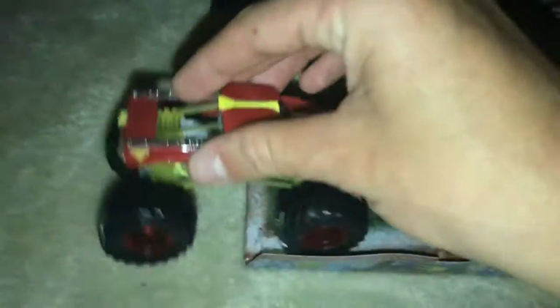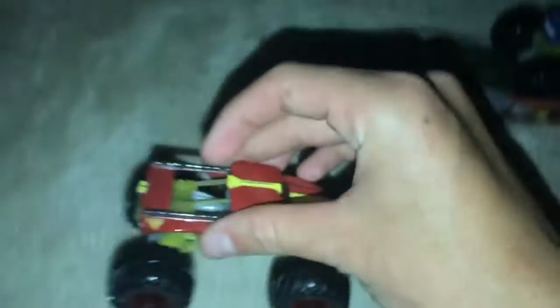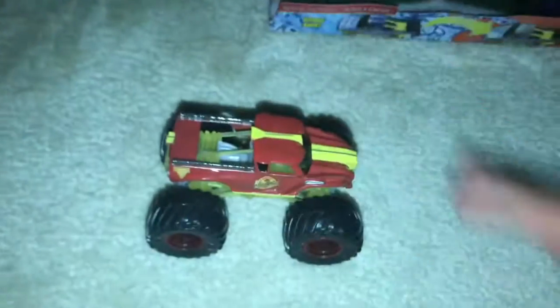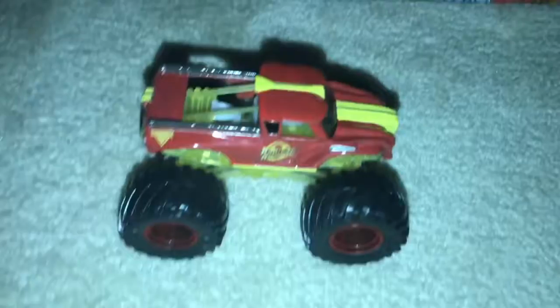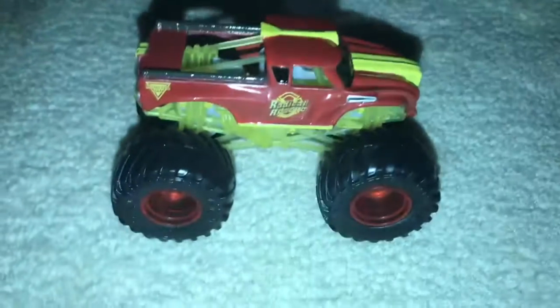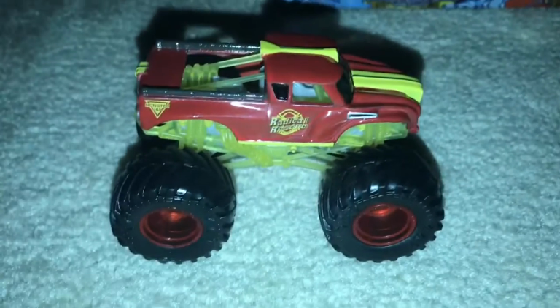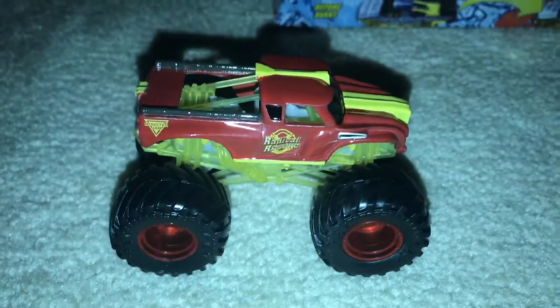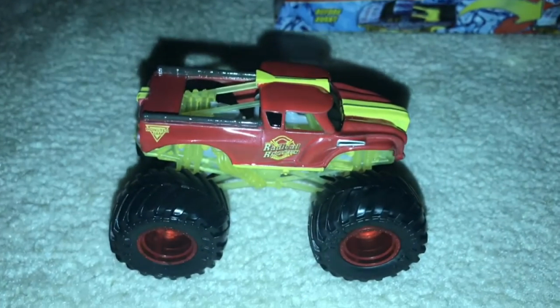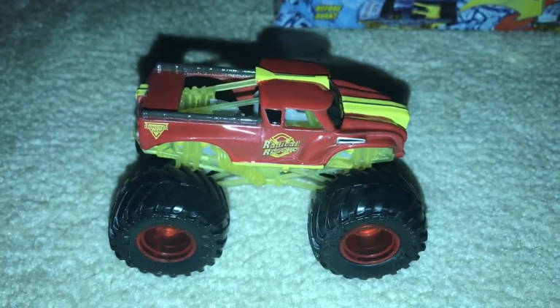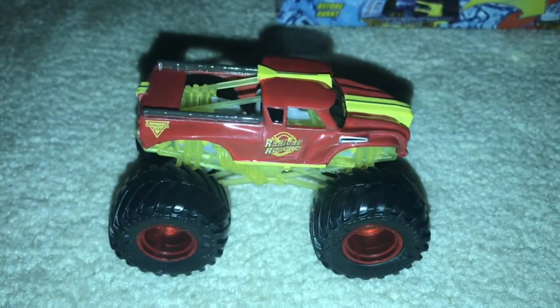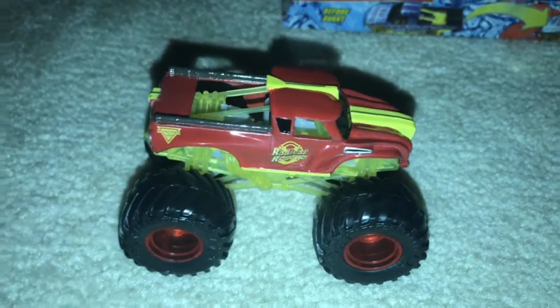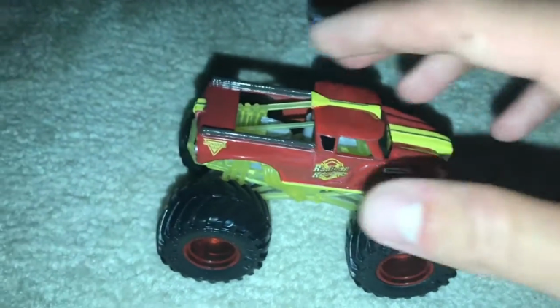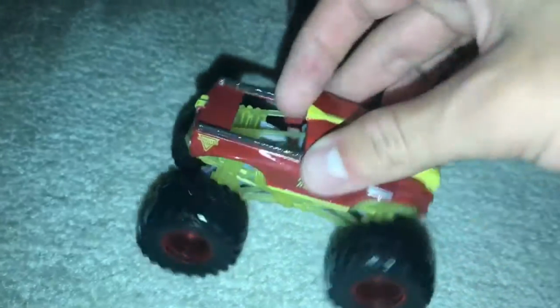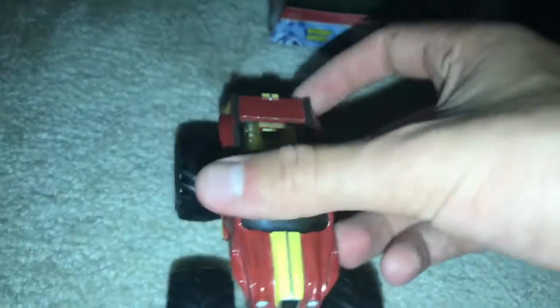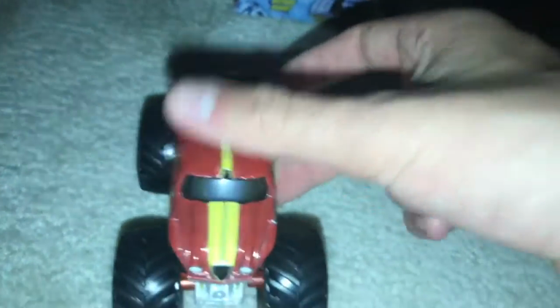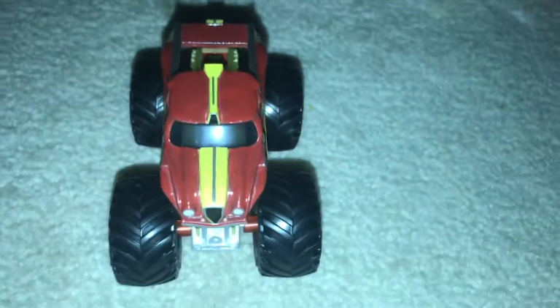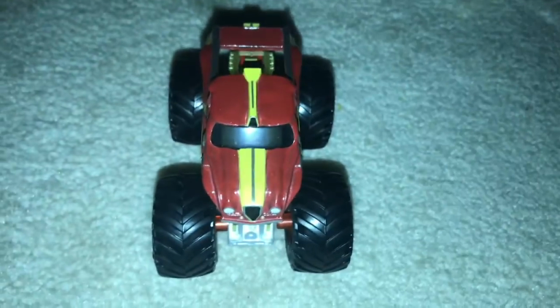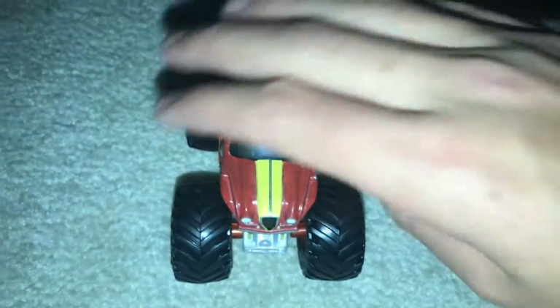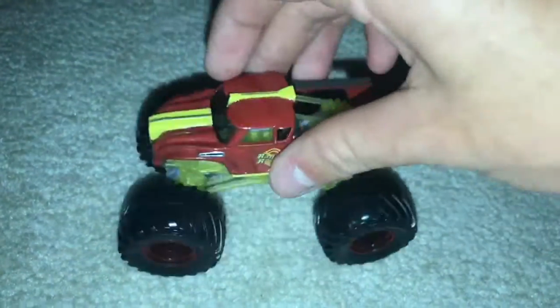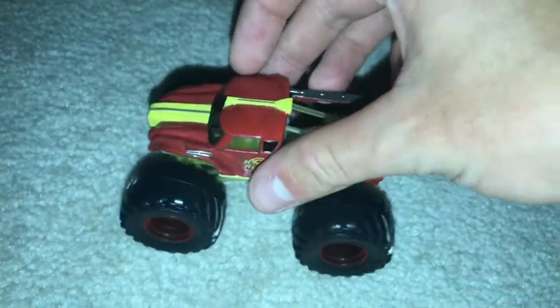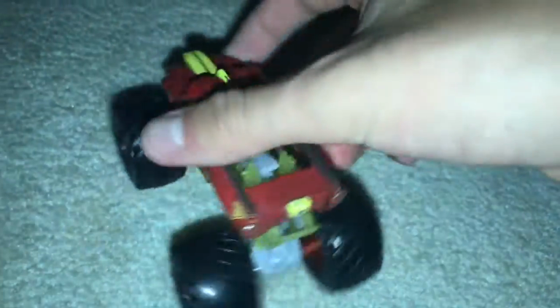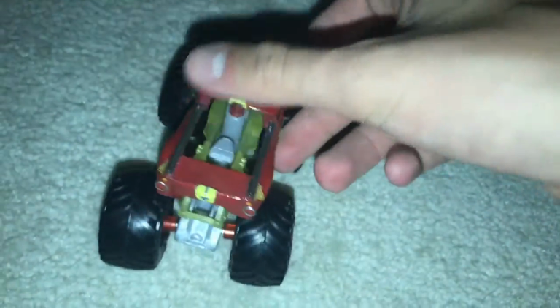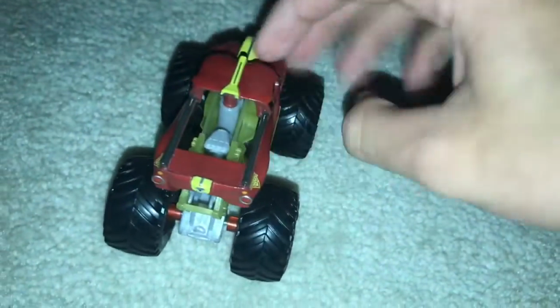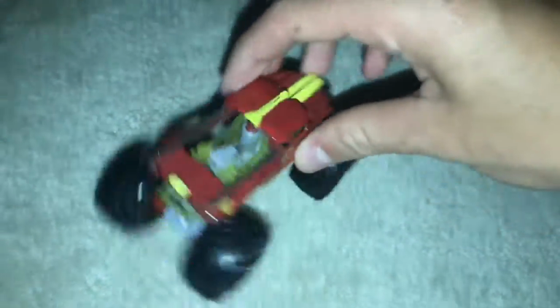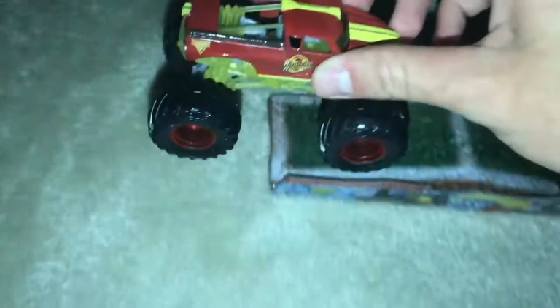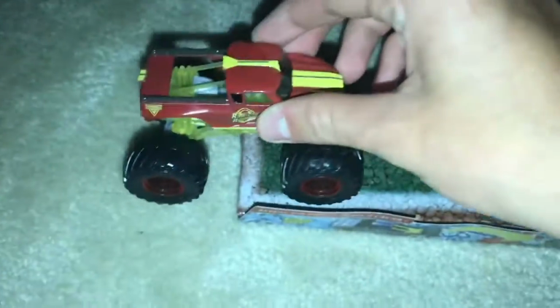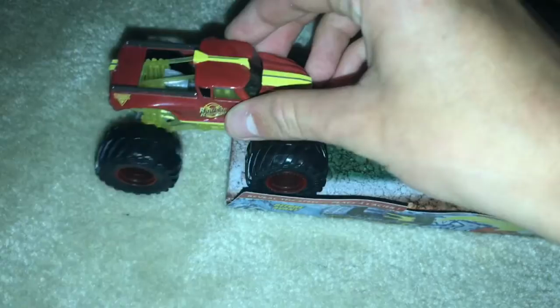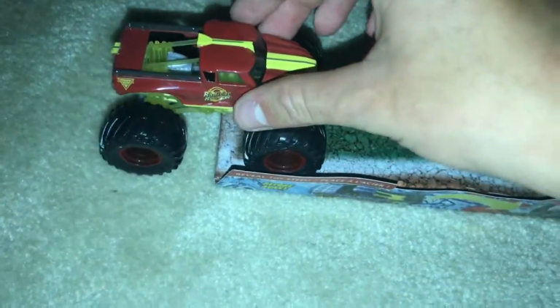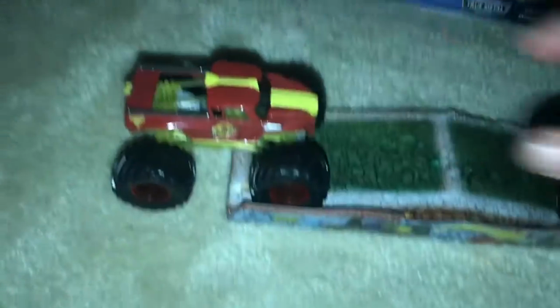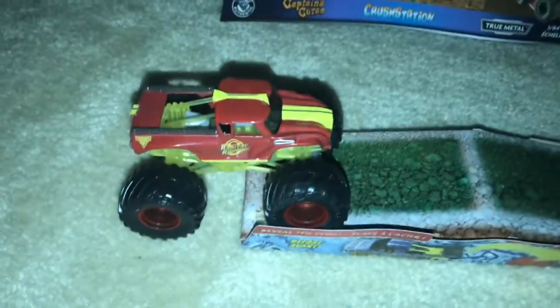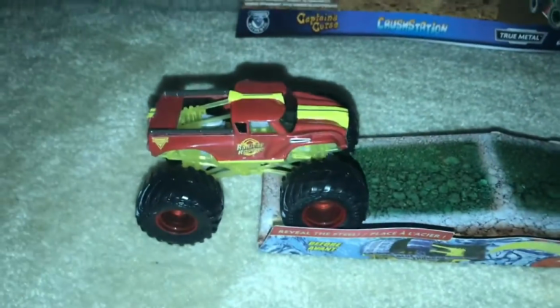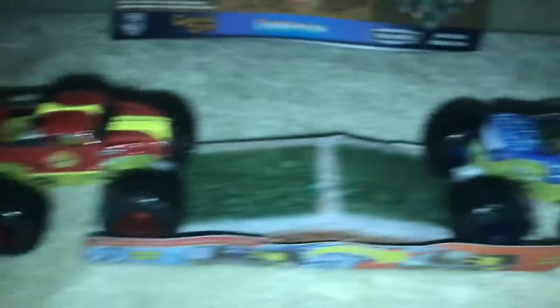Let's go over Radical Rescue Reveal the Steel first. Here's Radical Rescue — not much to say about this truck, but the design looks pretty amazing. That's what I like about Radical Rescue Reveal the Steel.